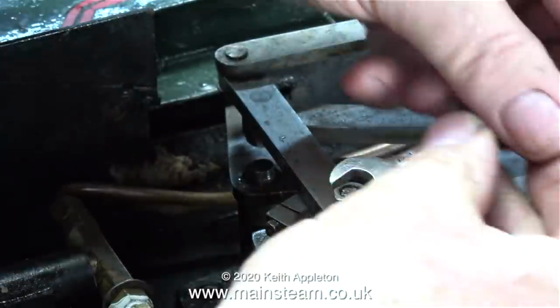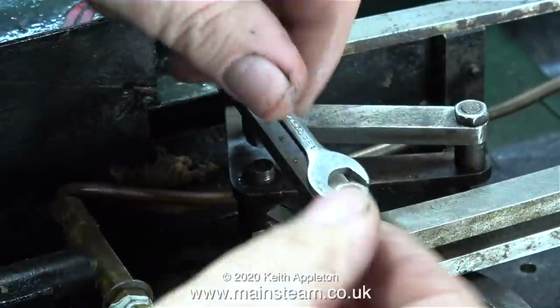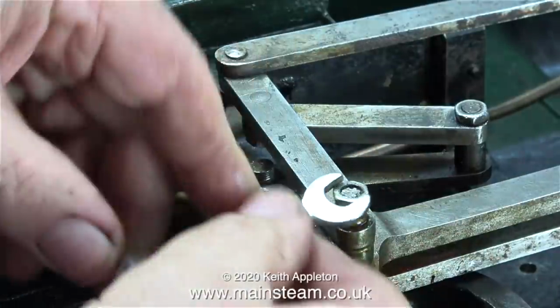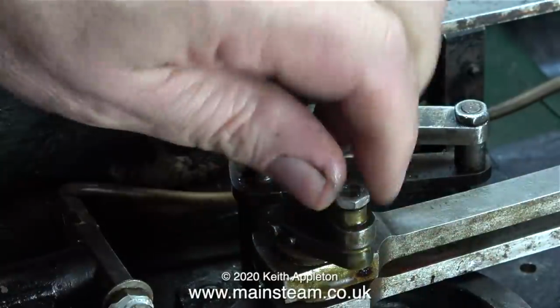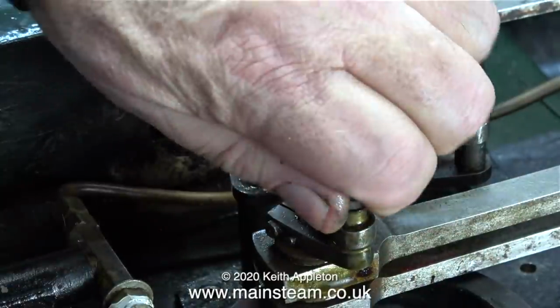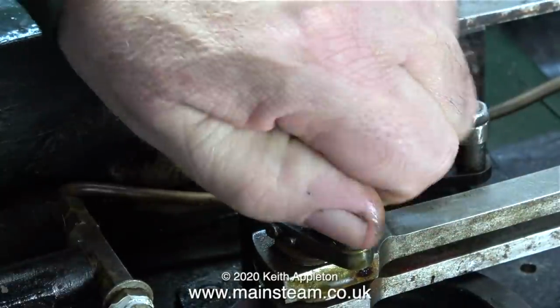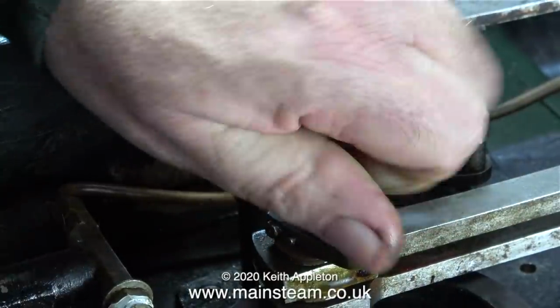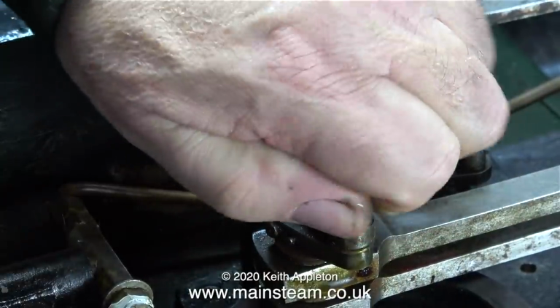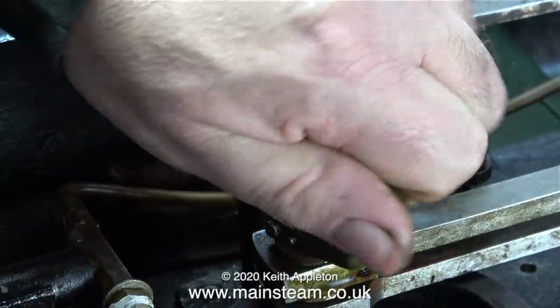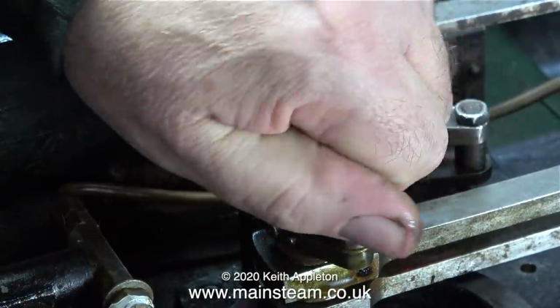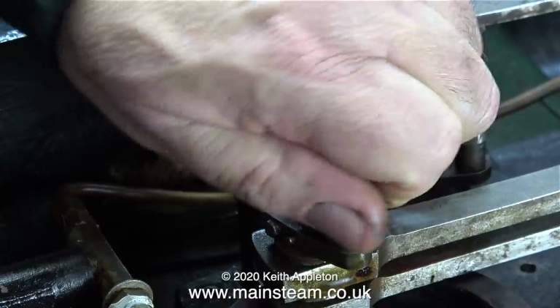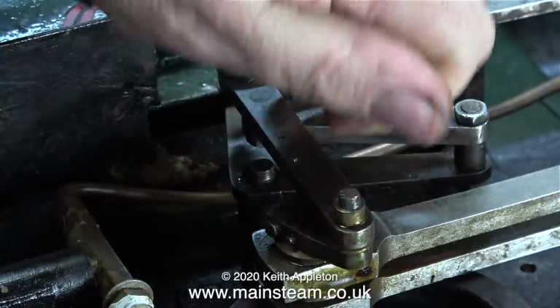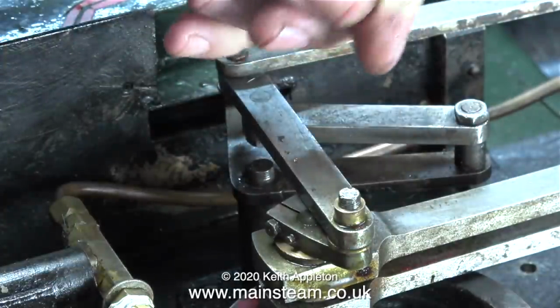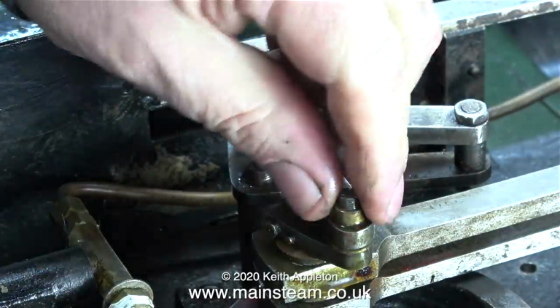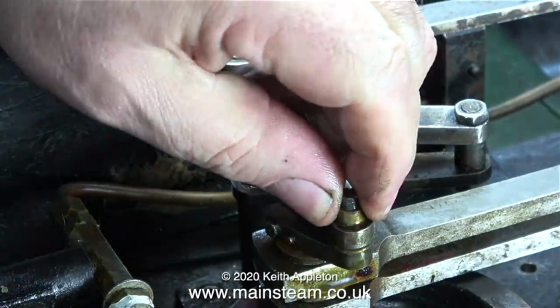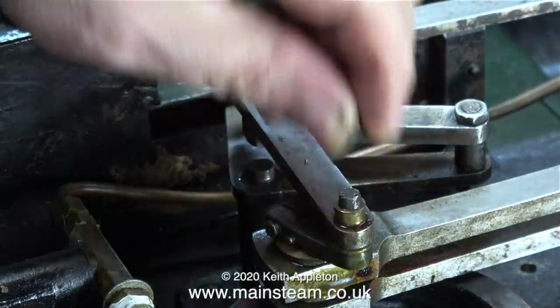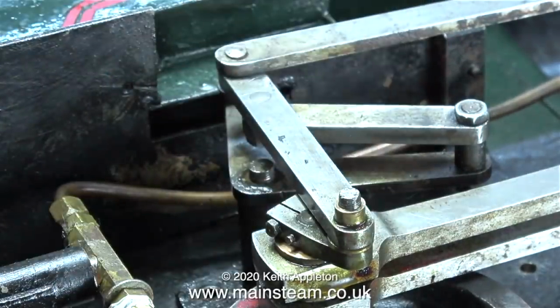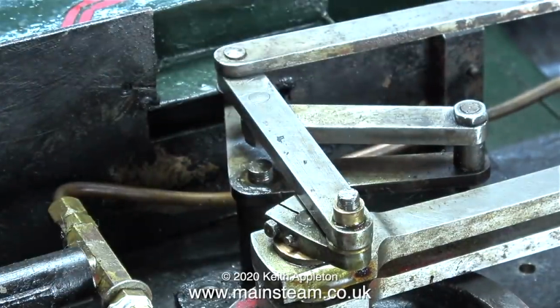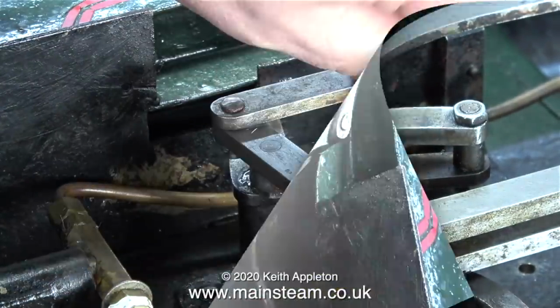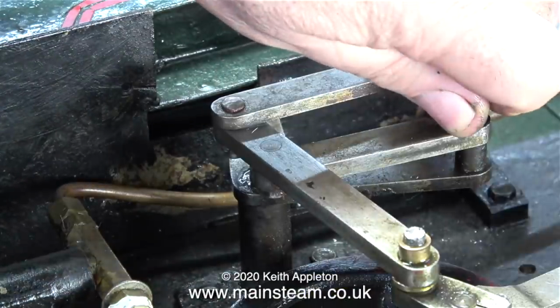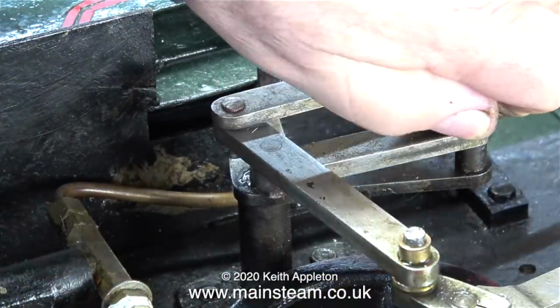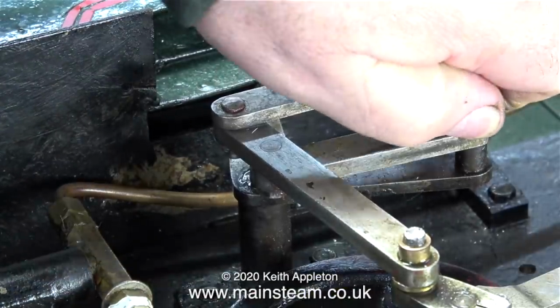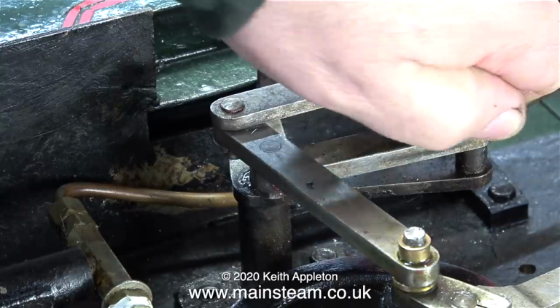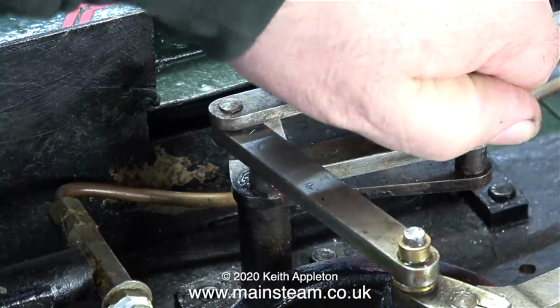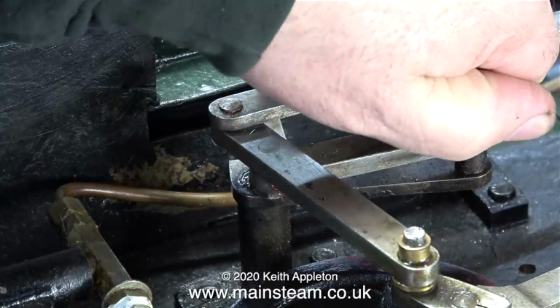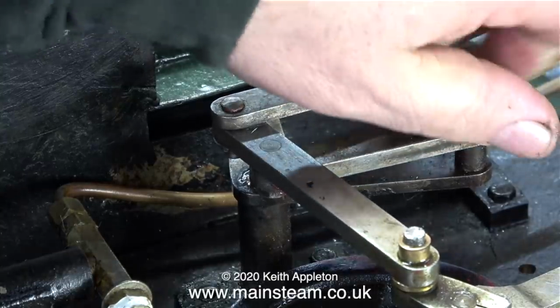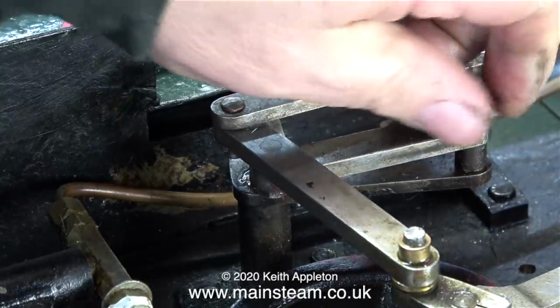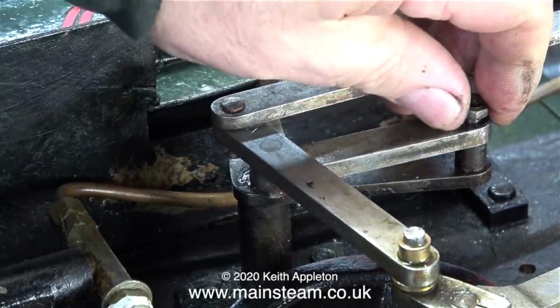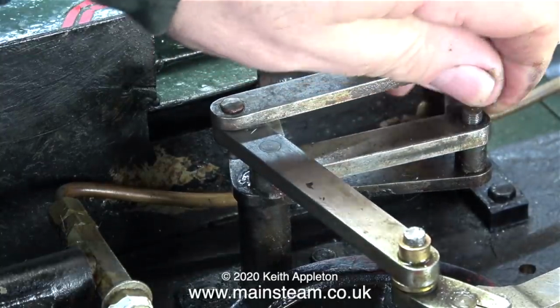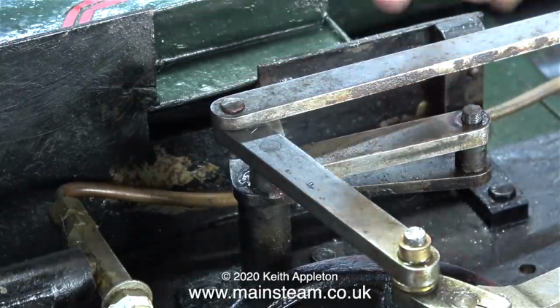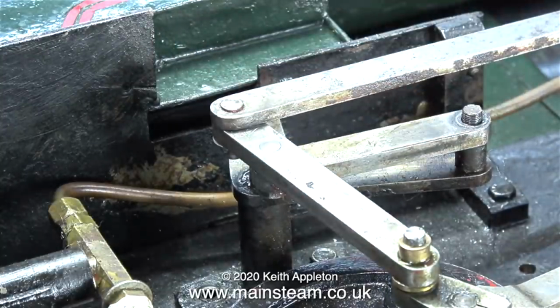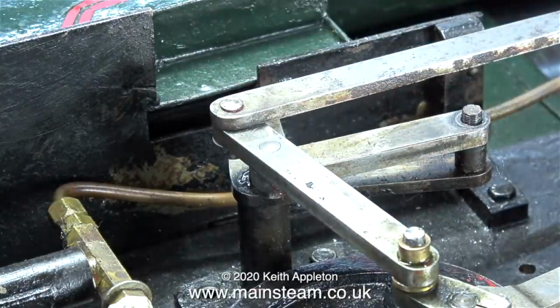The next part is to remove the link from the return crank. At first I thought this was a spacer, but no, it's part of the bearing. One more nut to remove and then this part is isolated and I can take it off the locomotive.